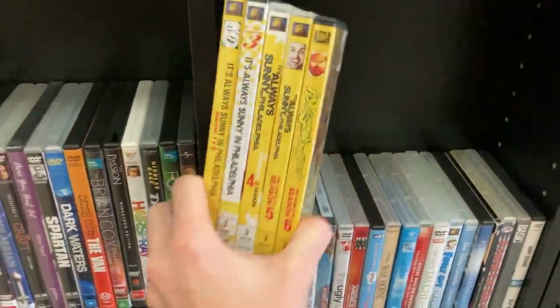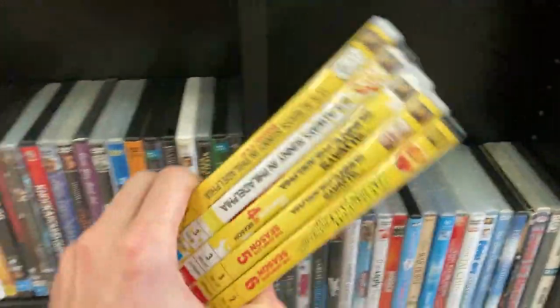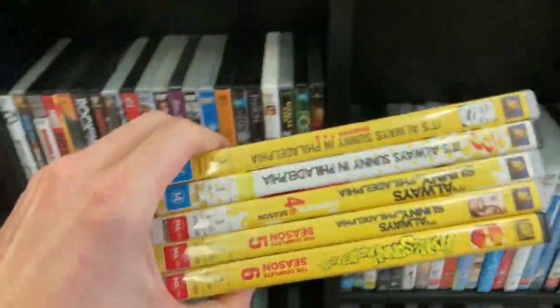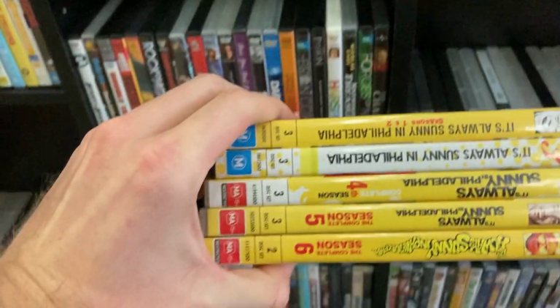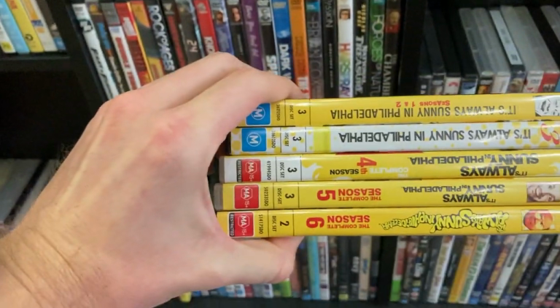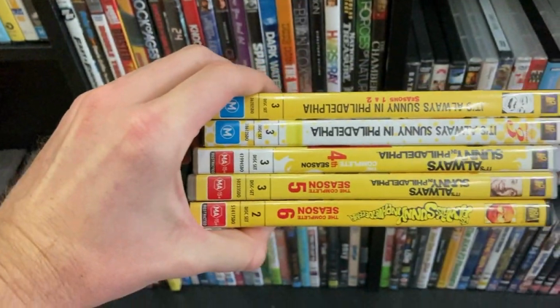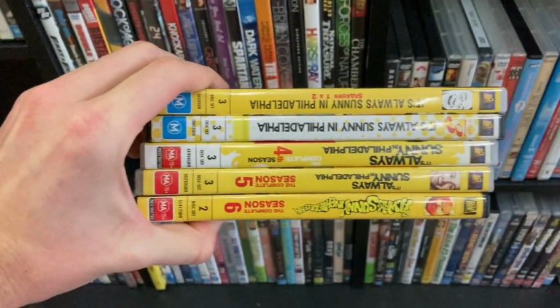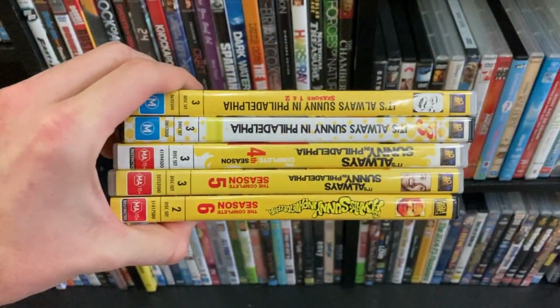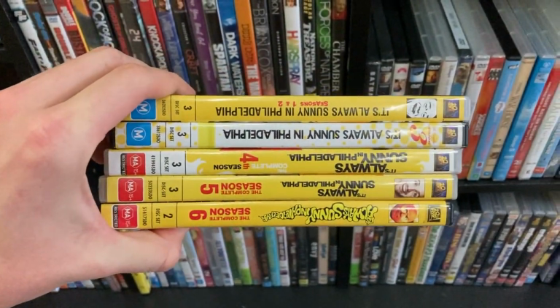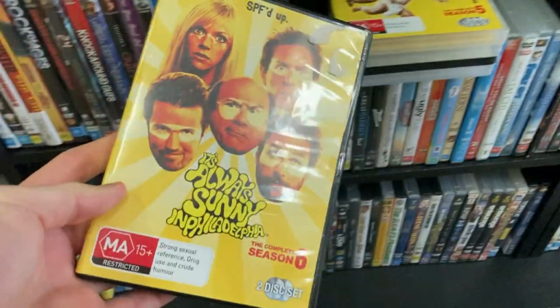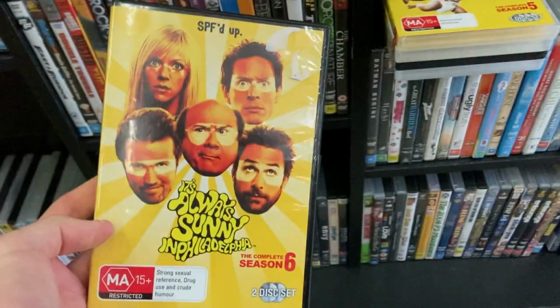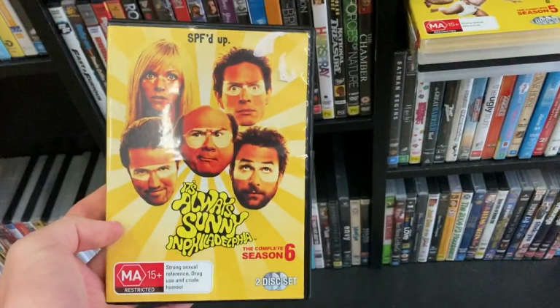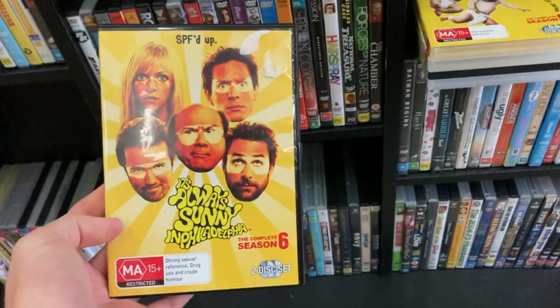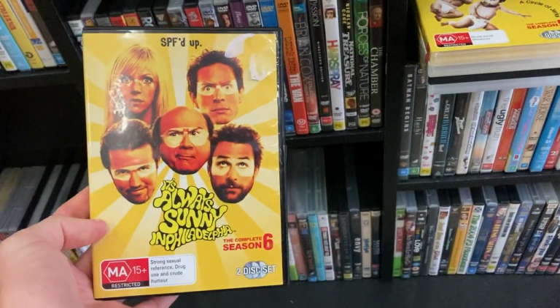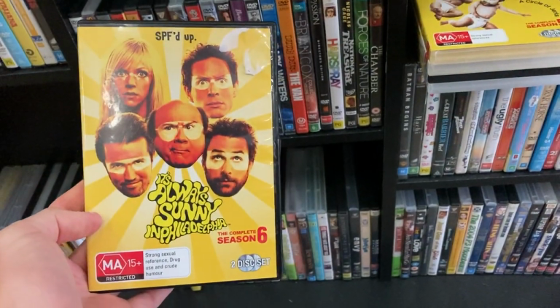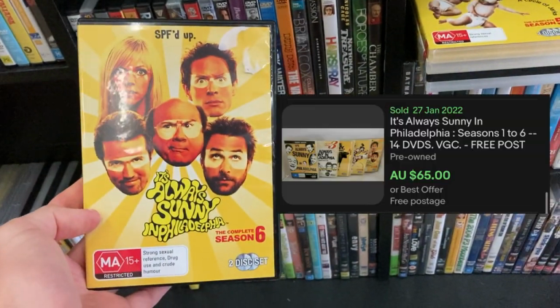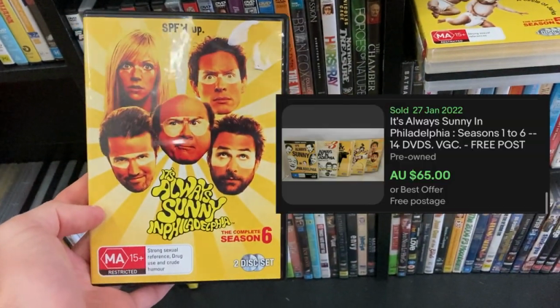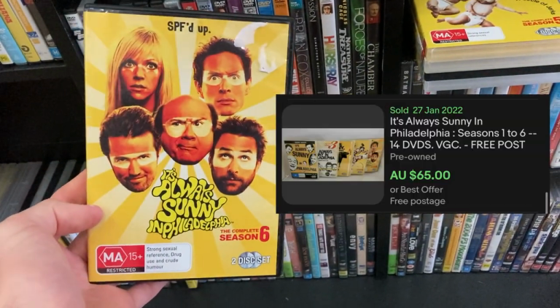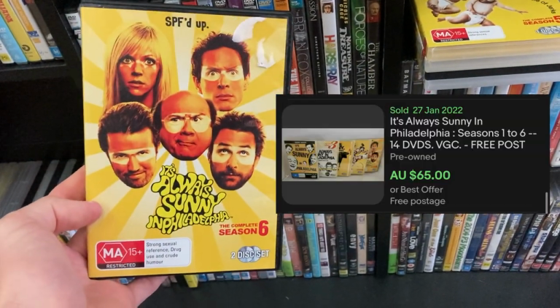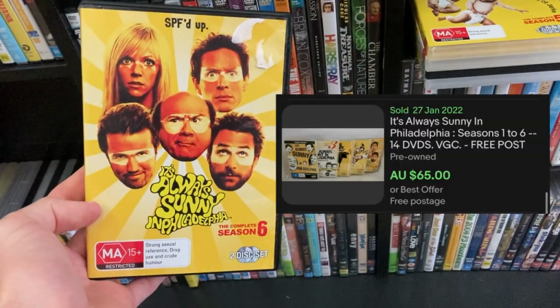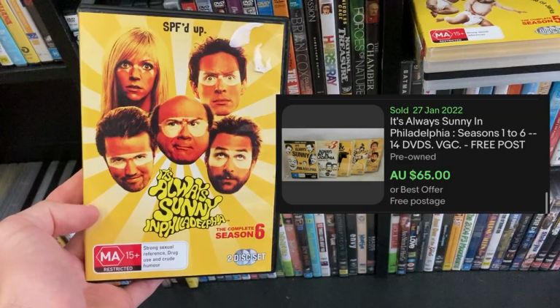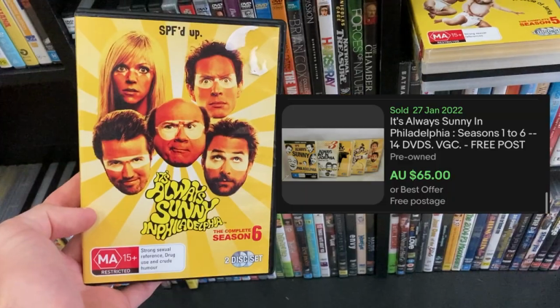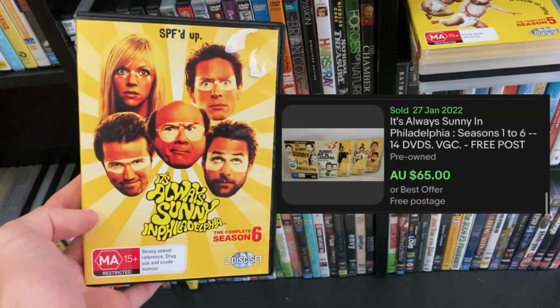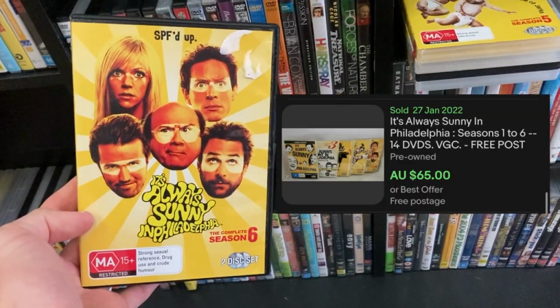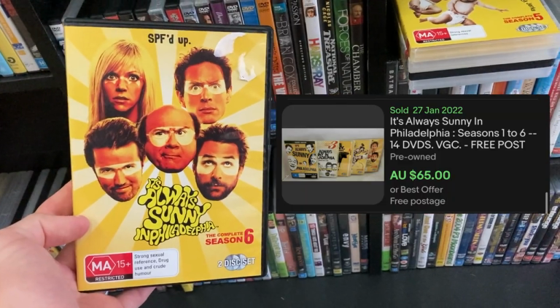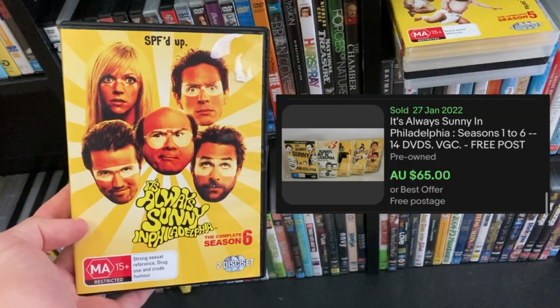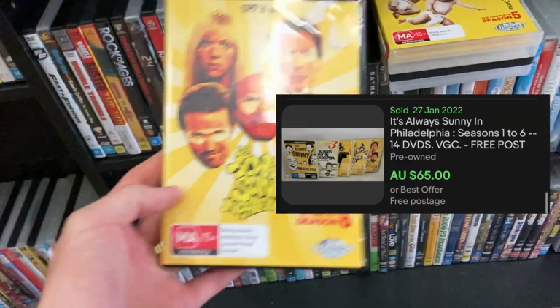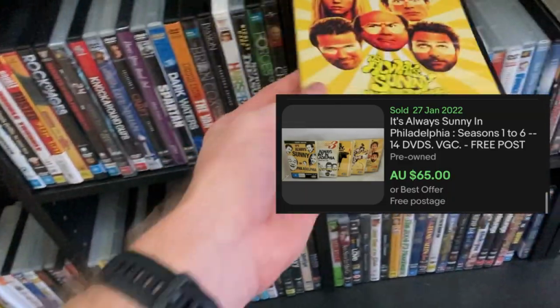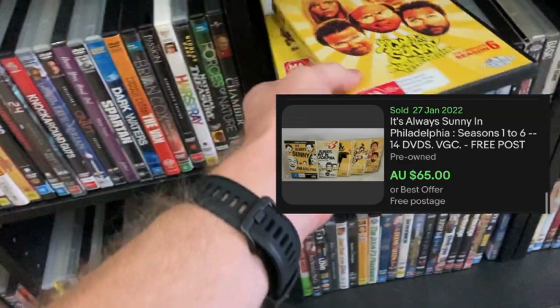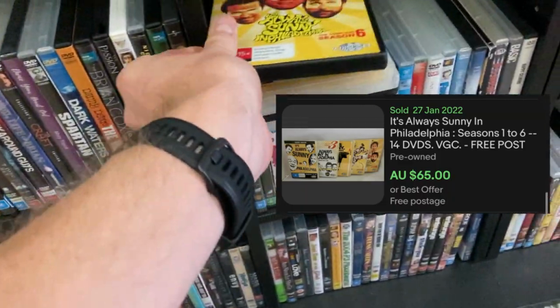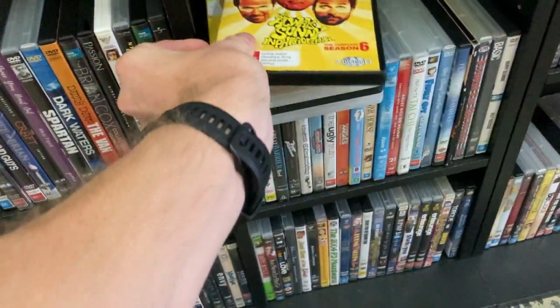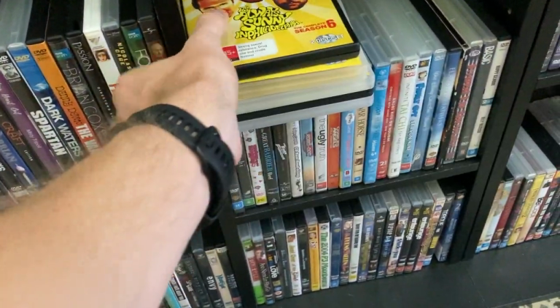Let's kick things off in the DVD section. I've been able to find the It's Always Sunny in Philadelphia DVD bundle — we've got every single episode here — and that turns into $65 pretty comfortably. I paid $10, but I'm pretty happy to find it.